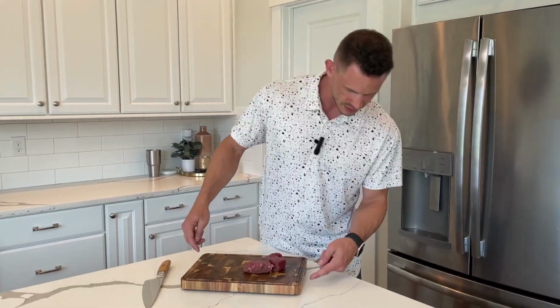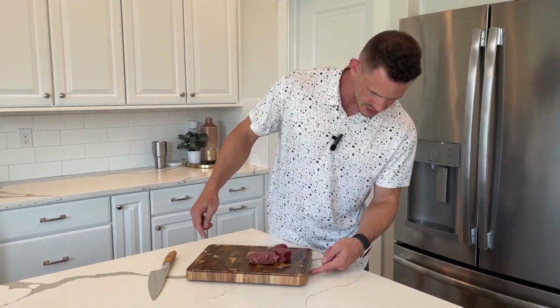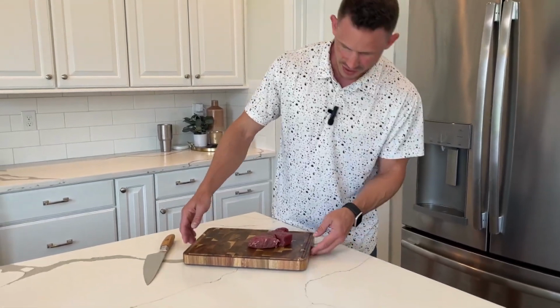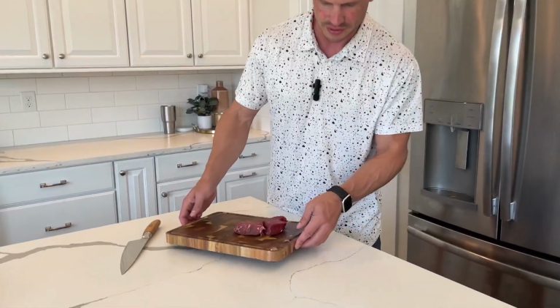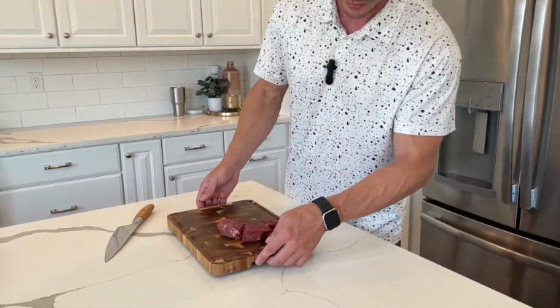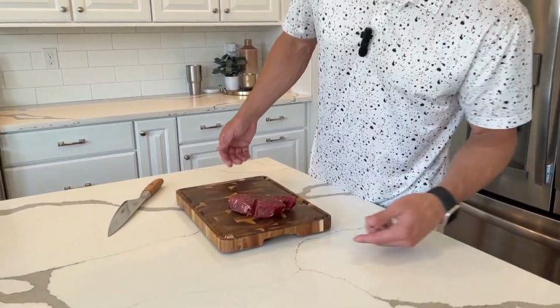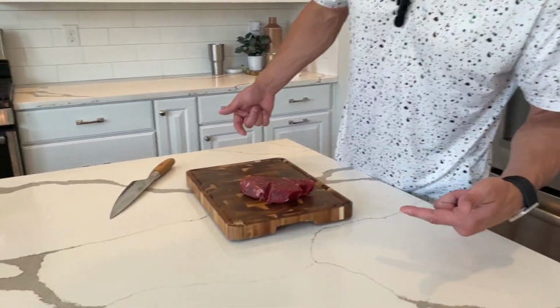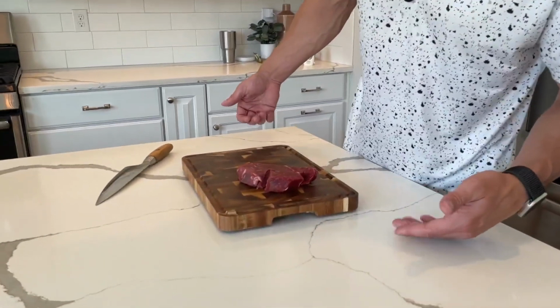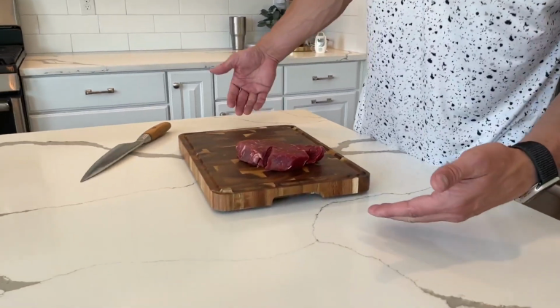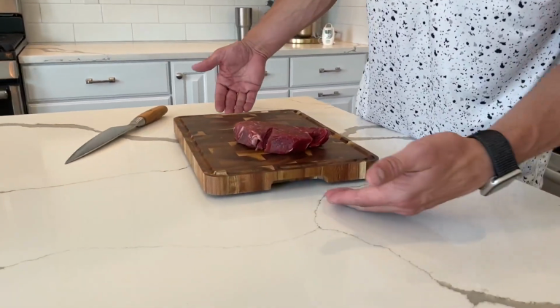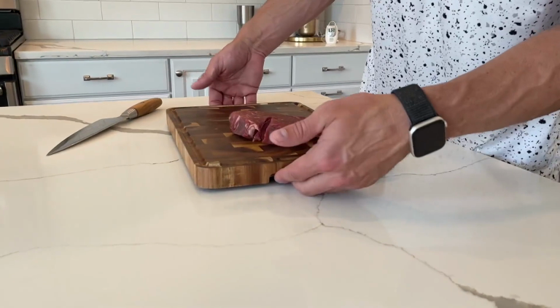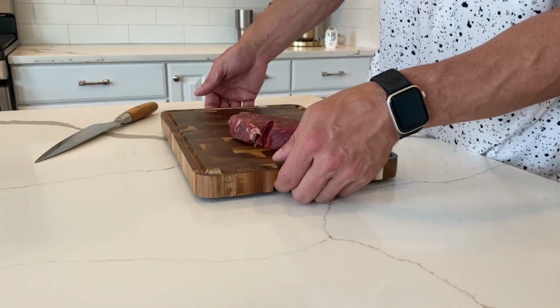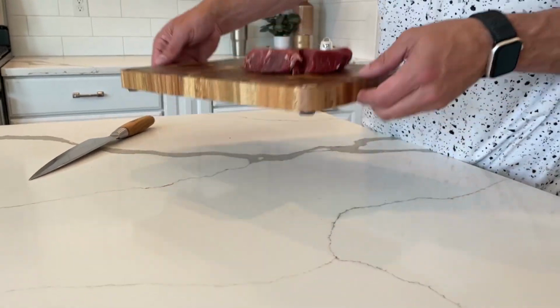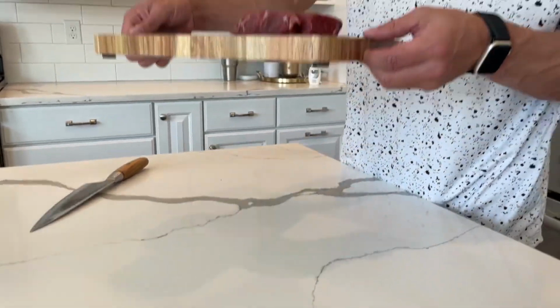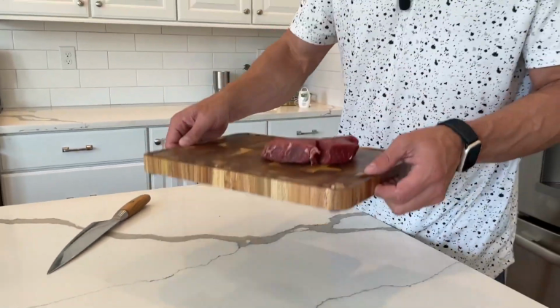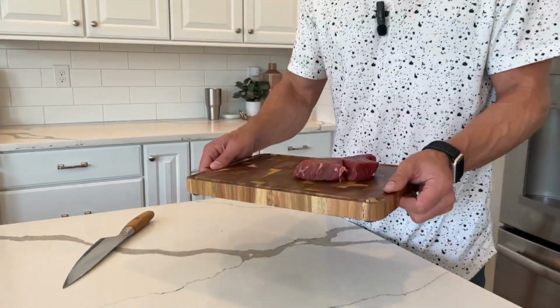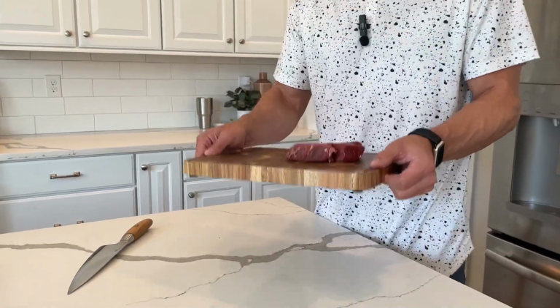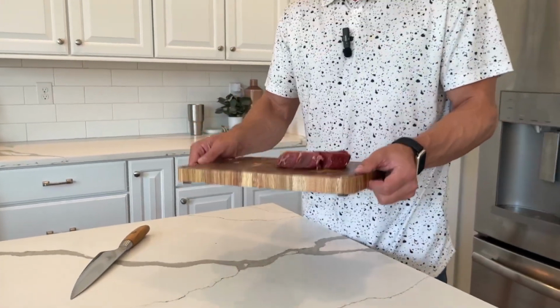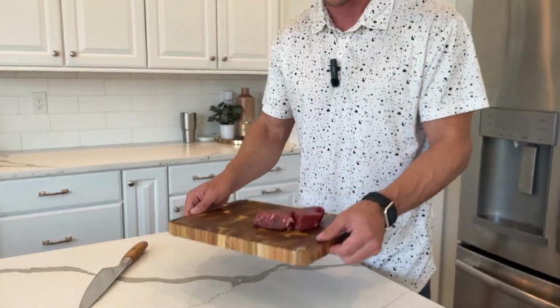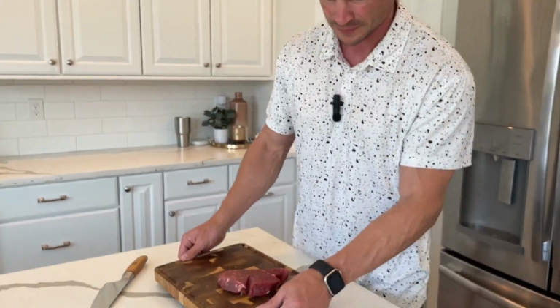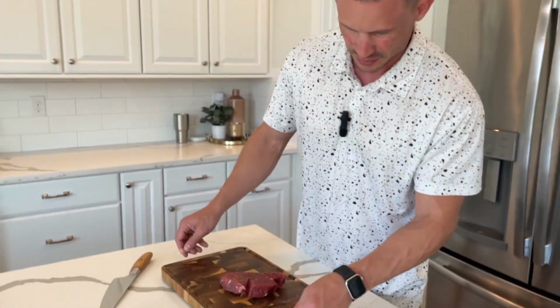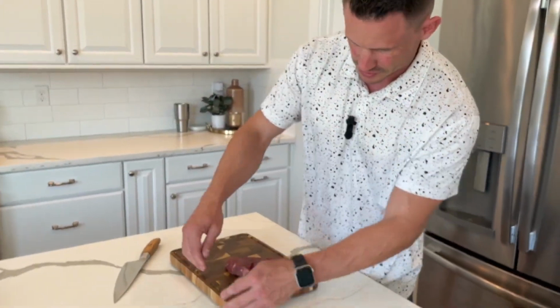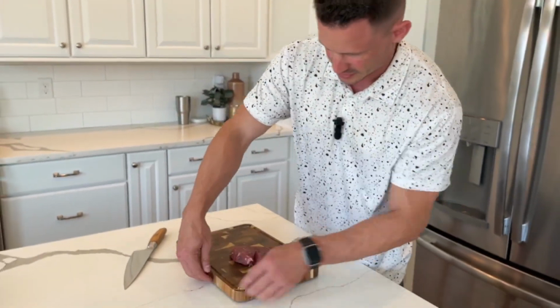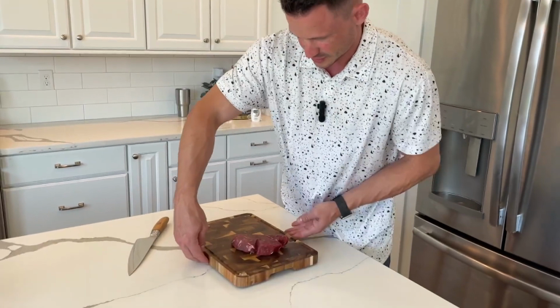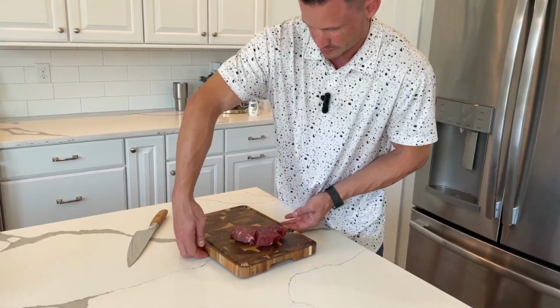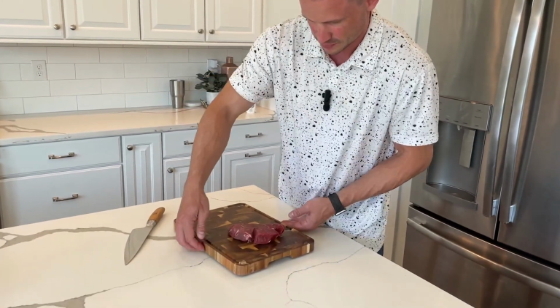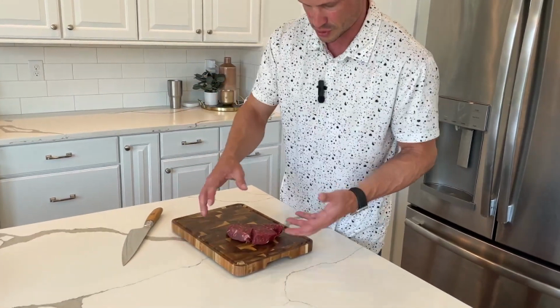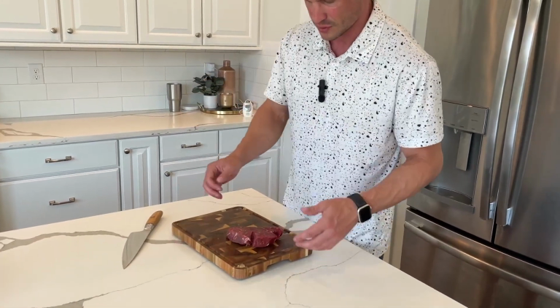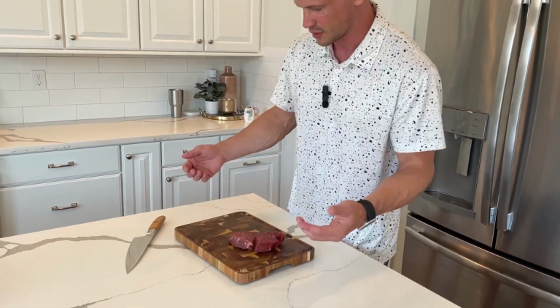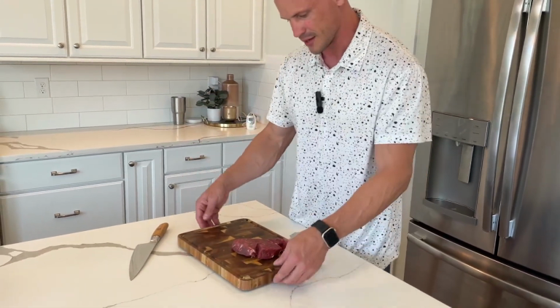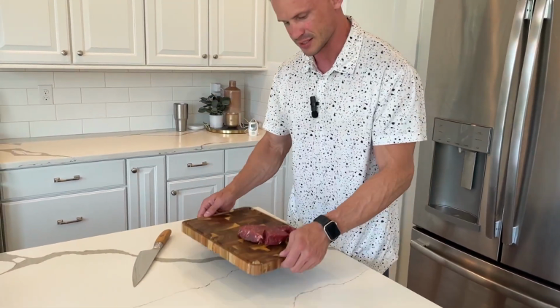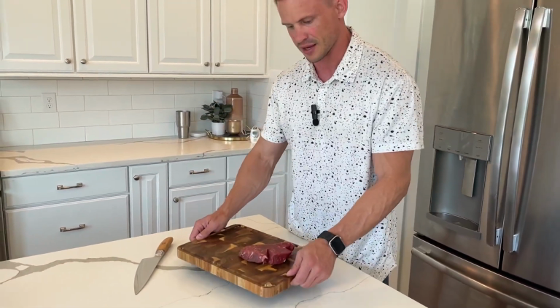A lot of times it does not have this groove right here. It is so nice that I can put my hands in here and easily pick this up because it's got weight to it — it's solid wood. A lot of times it's just flat and you're trying to pick it up with juices going everywhere. Very nice to be able to have that.